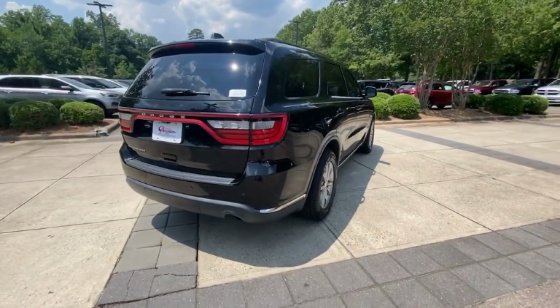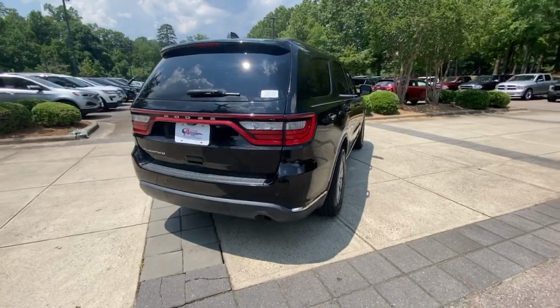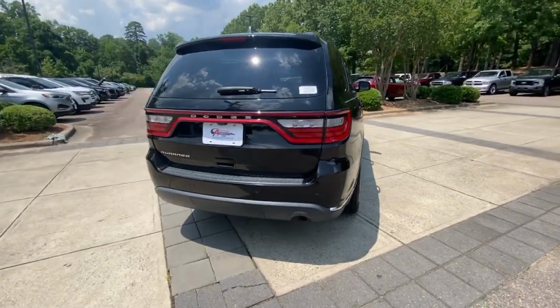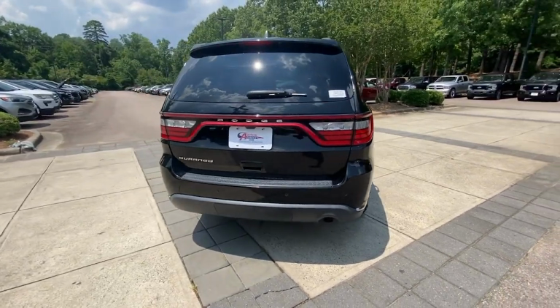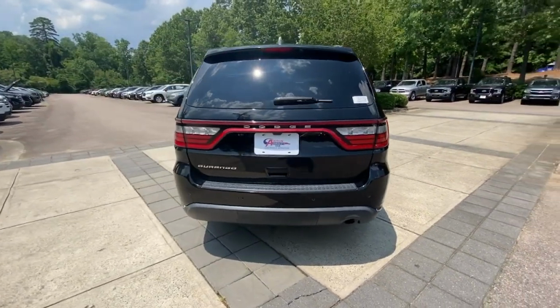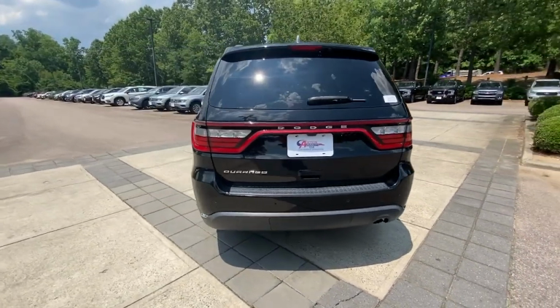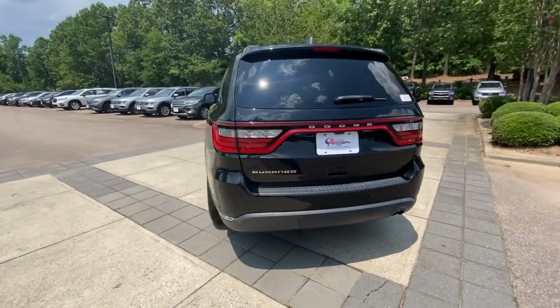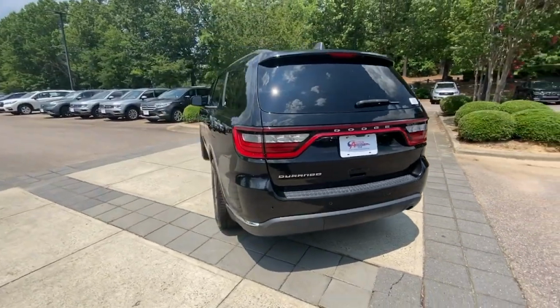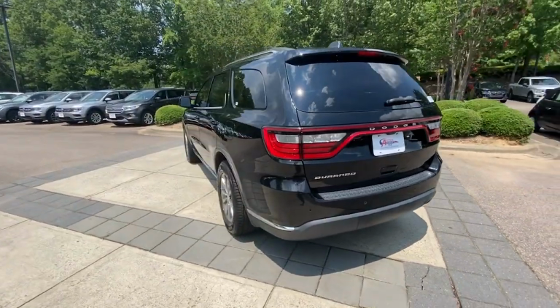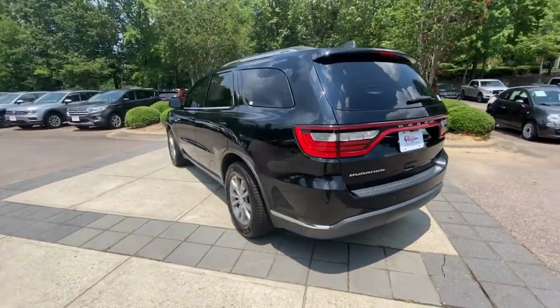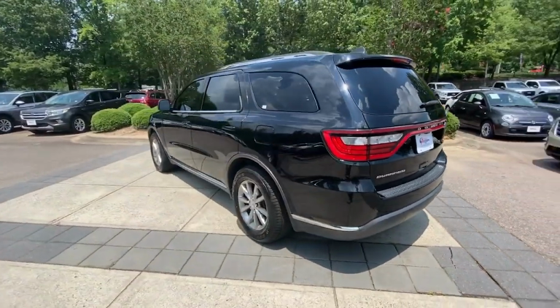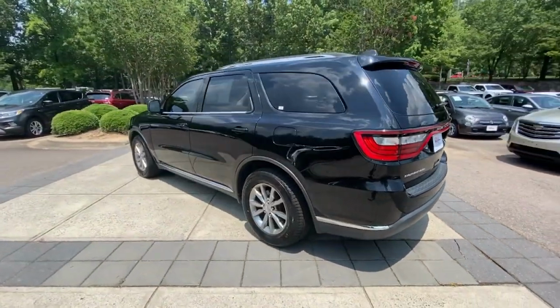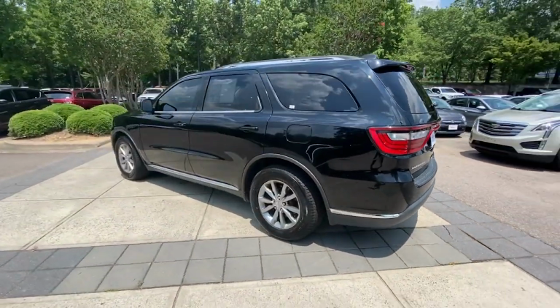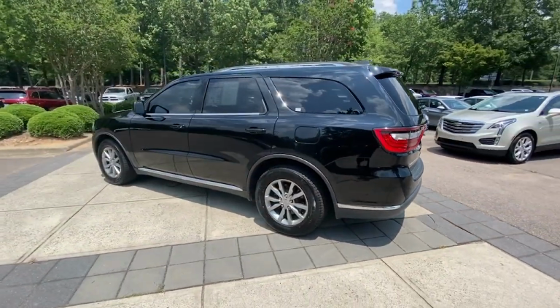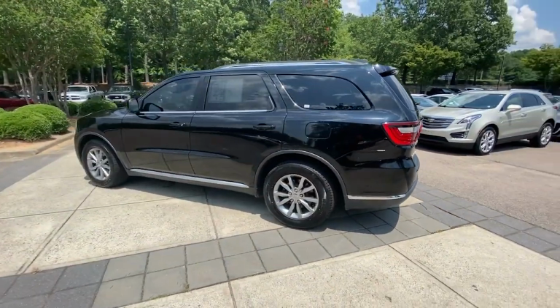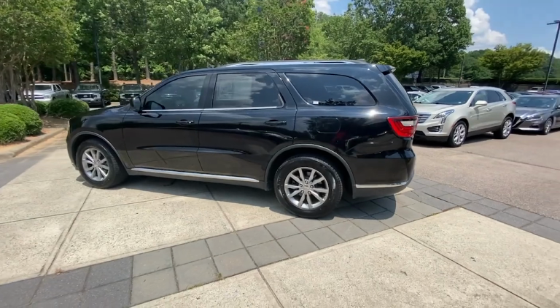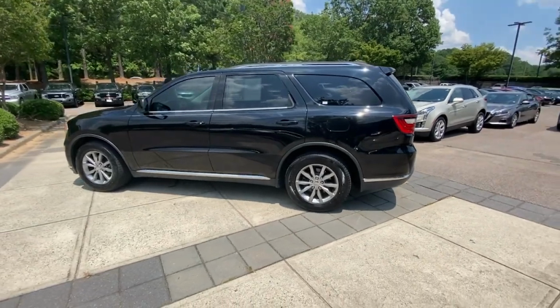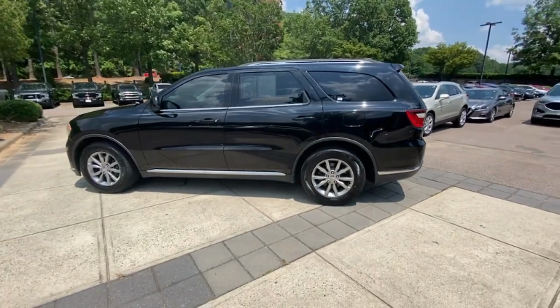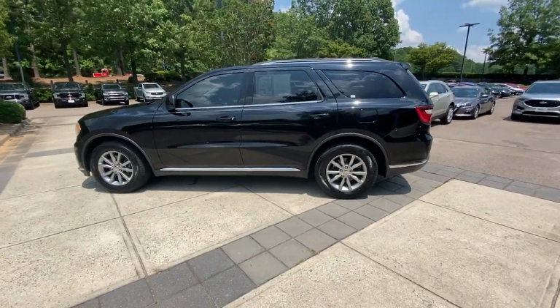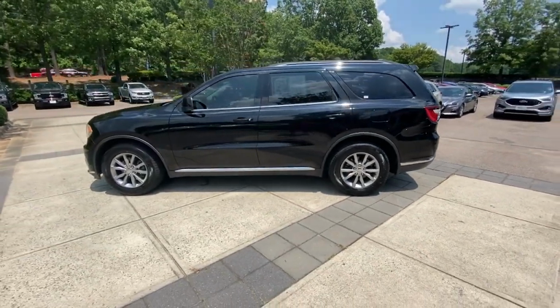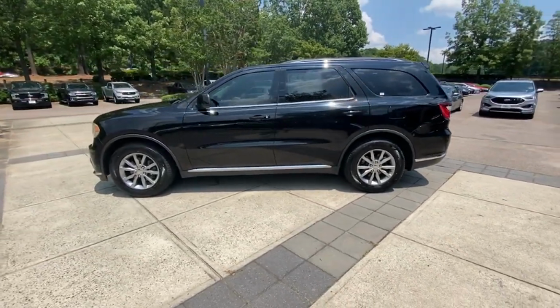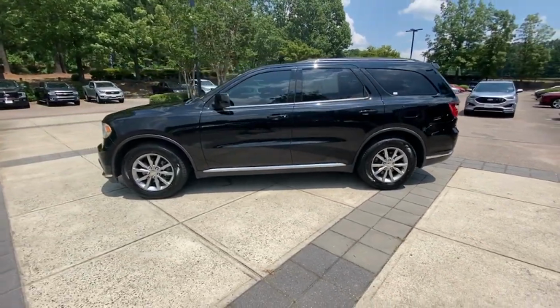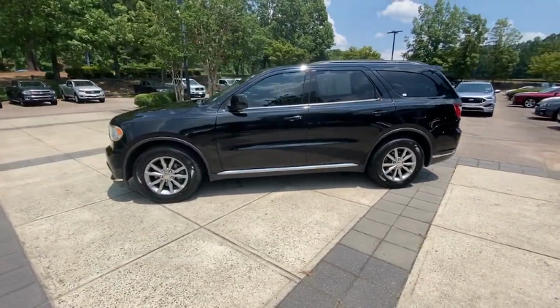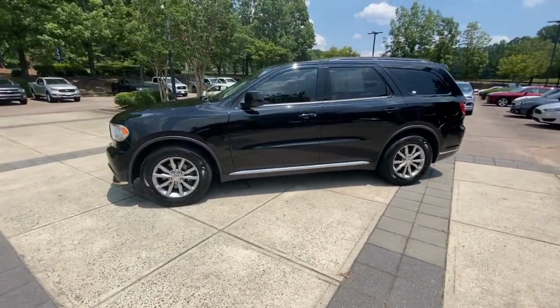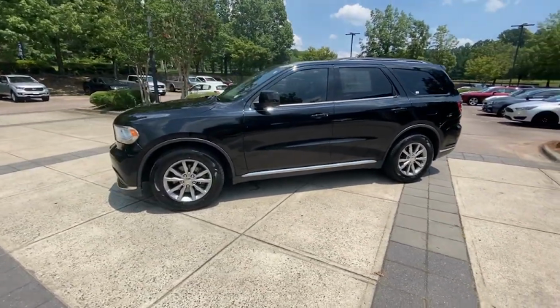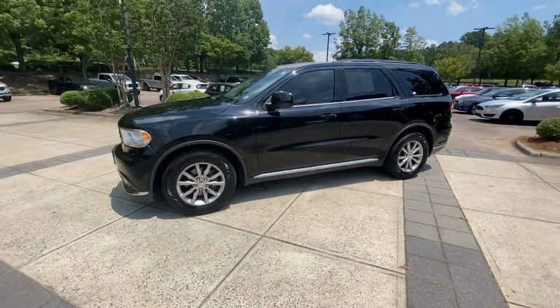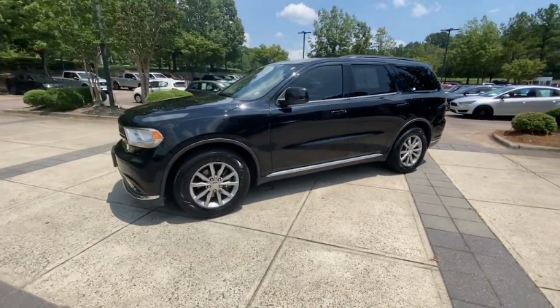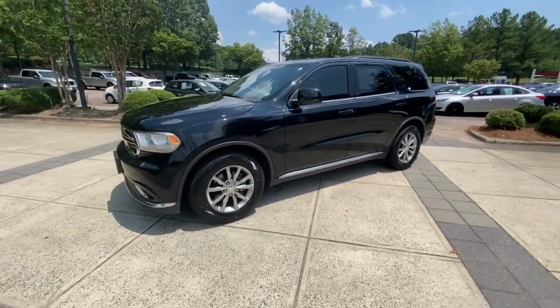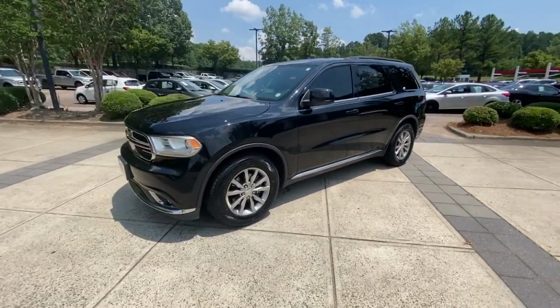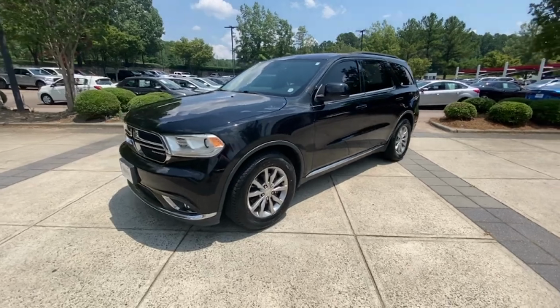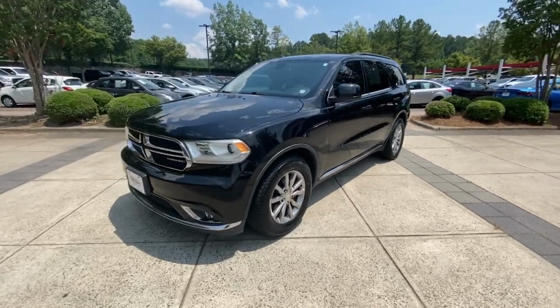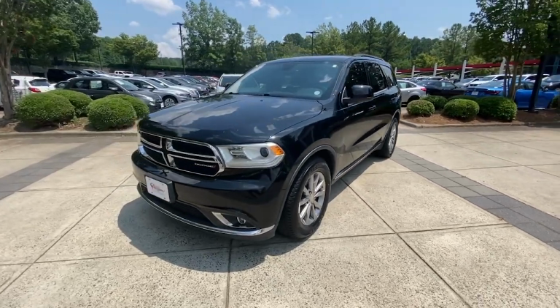The Durango makes even the most demanding tasks look and feel easy. Its bold power, uncompromising capability, and technology that prioritizes passenger safety and comfort make it the go-to SUV.